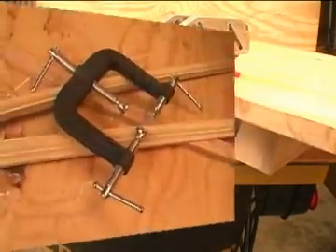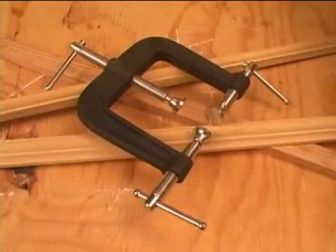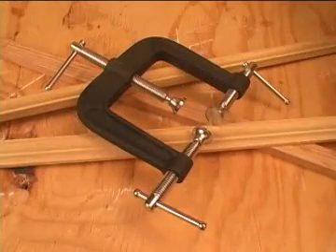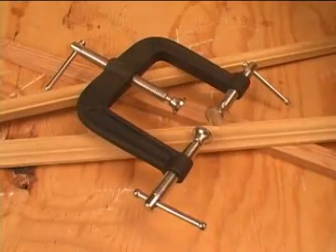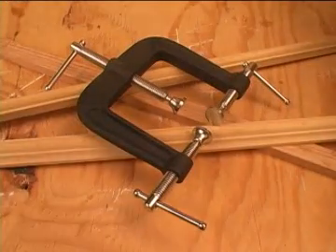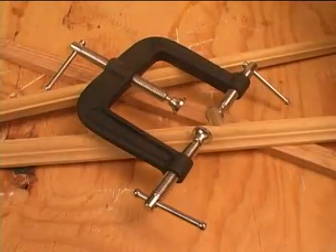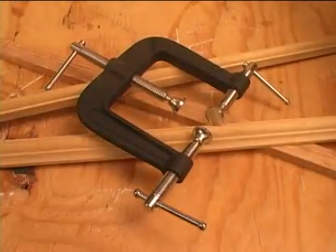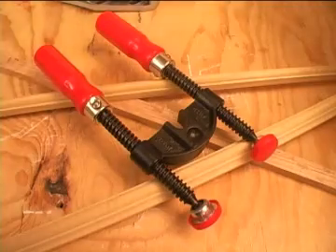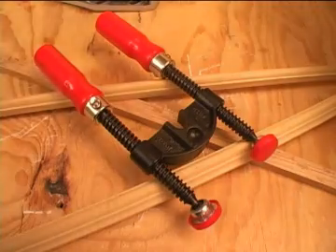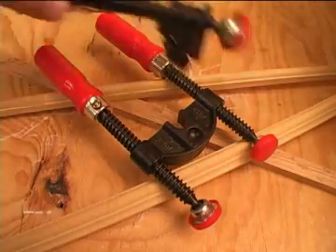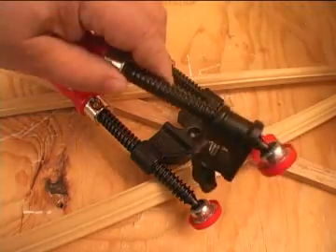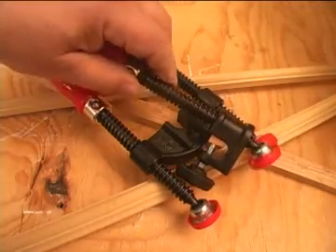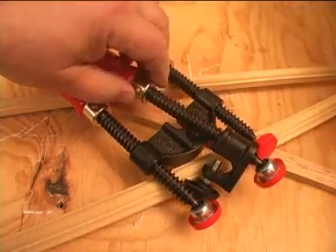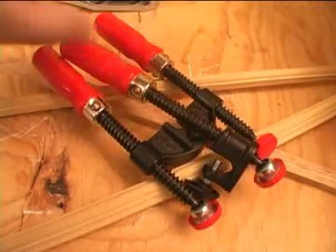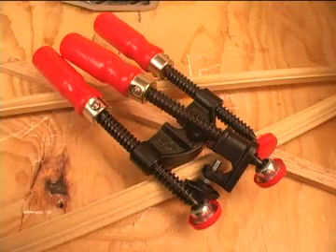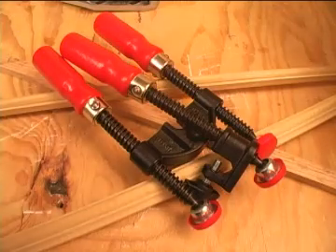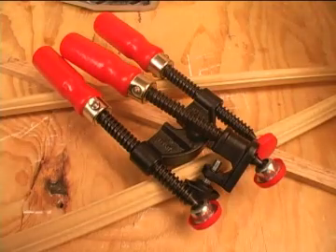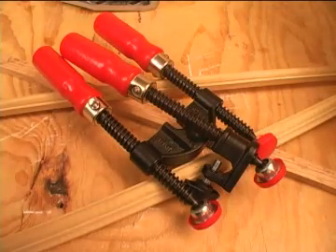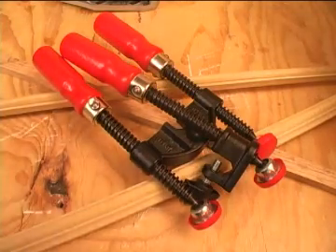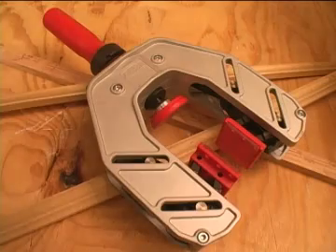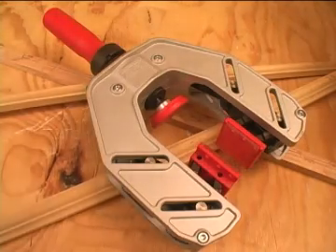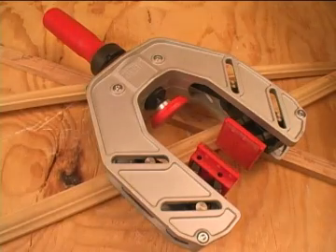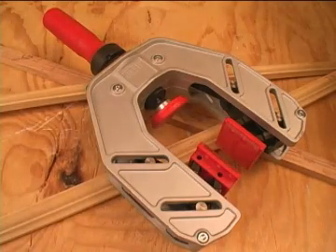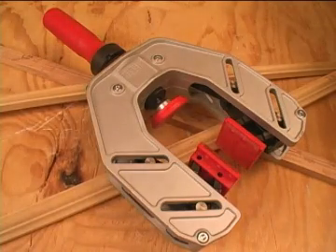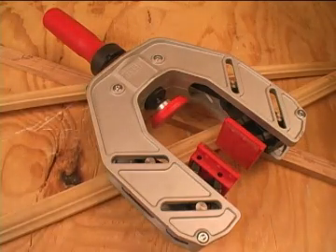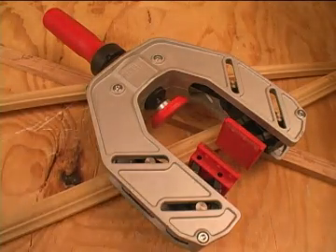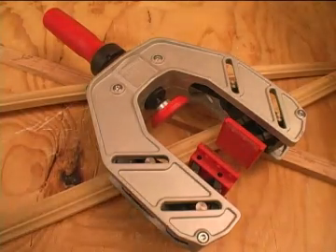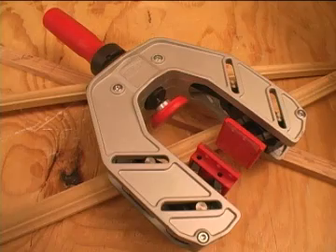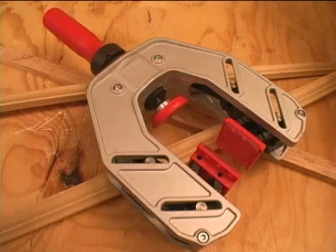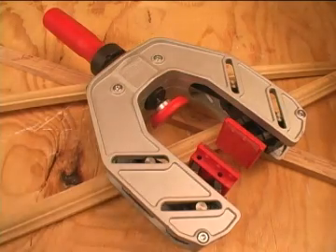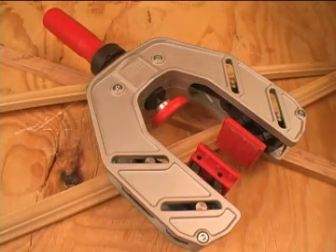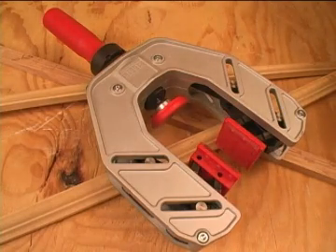Regardless of the edging material being used, Bessie has an edge clamp solution that fits your budget and the job. If you are looking for edge clamps, the Bessie offerings are a win-win-win deal in terms of design, price, and quality. It just doesn't get much better than that.